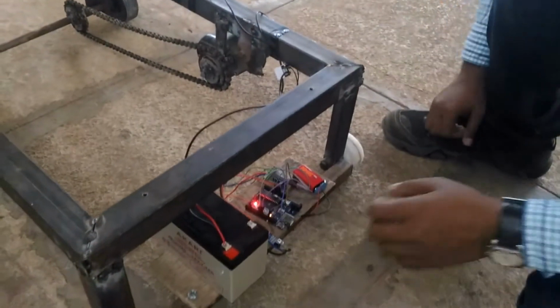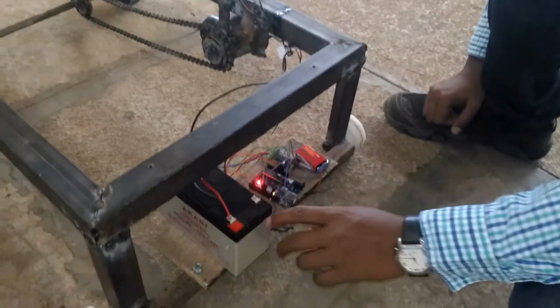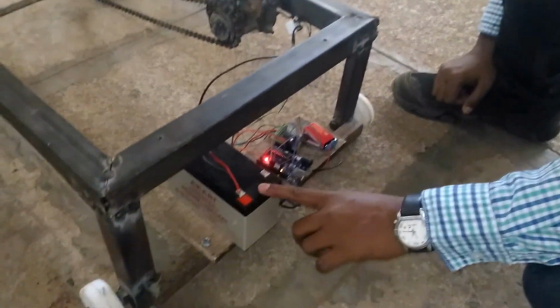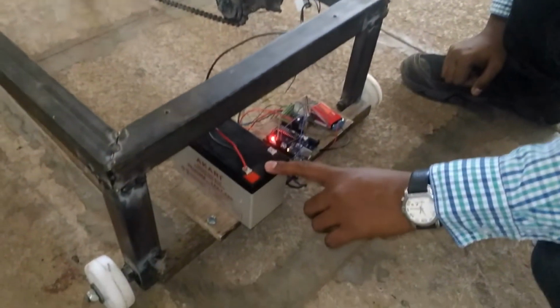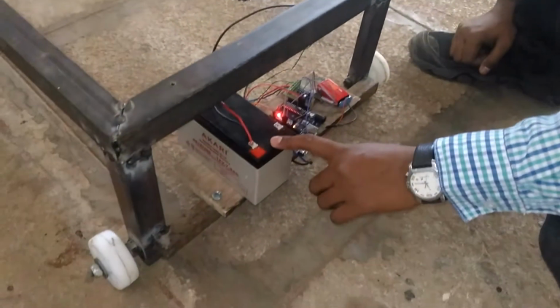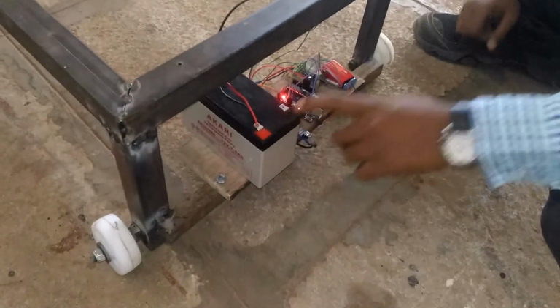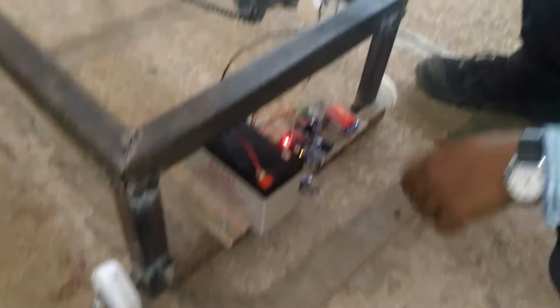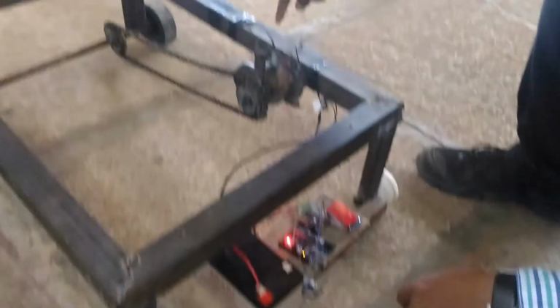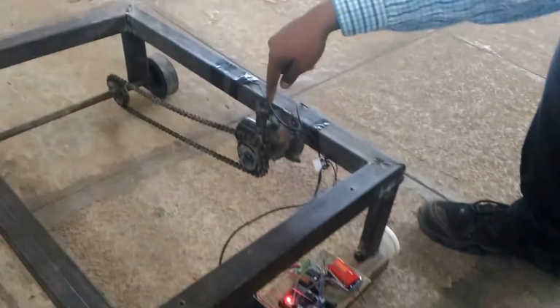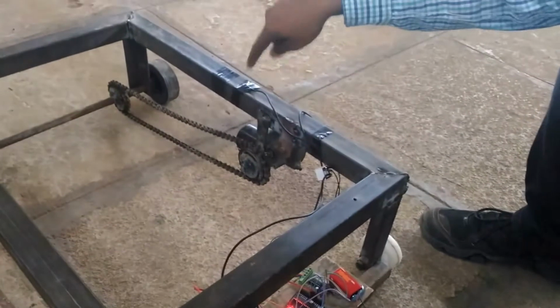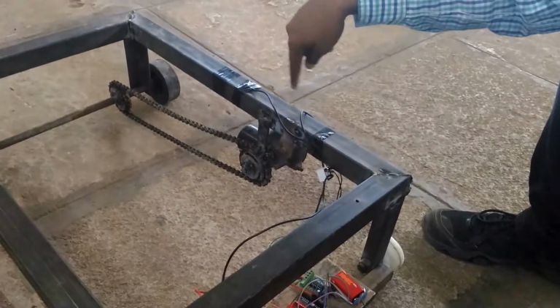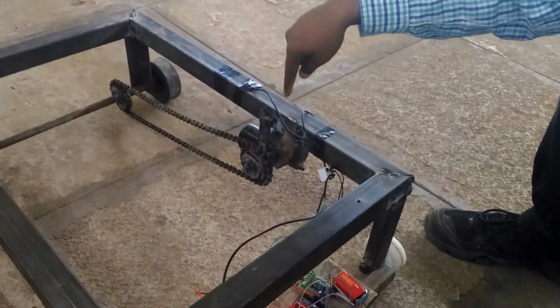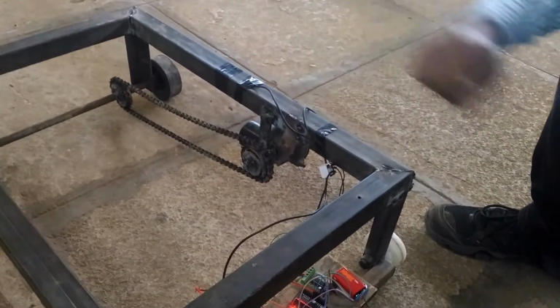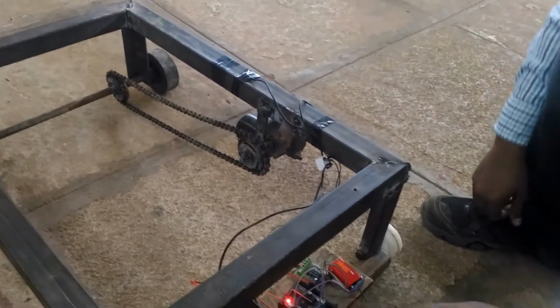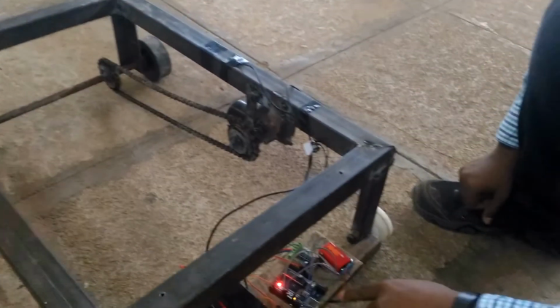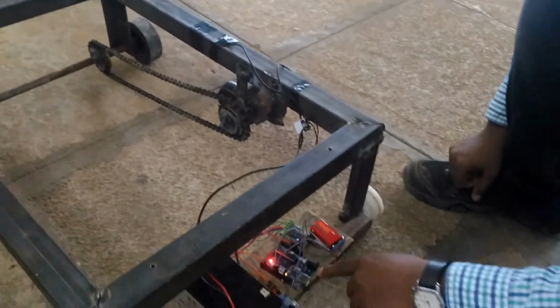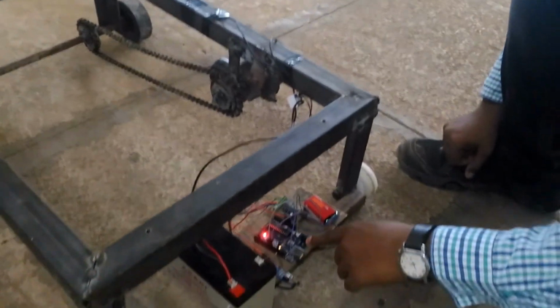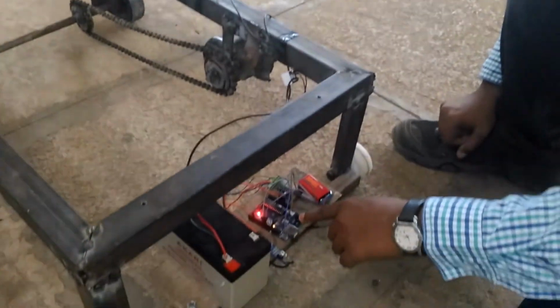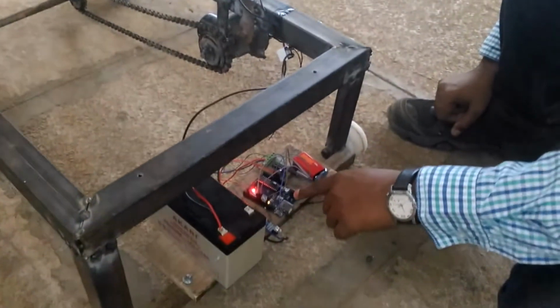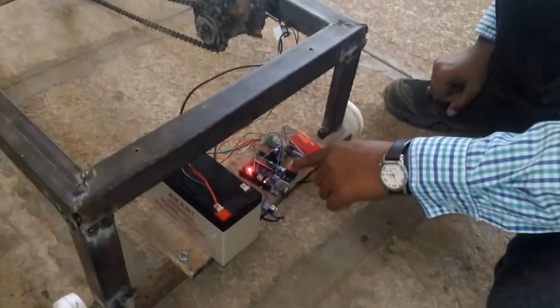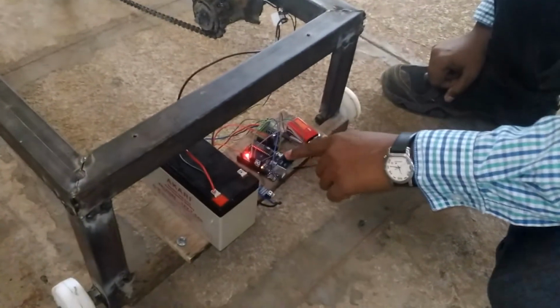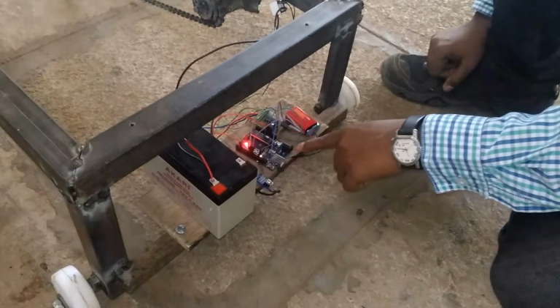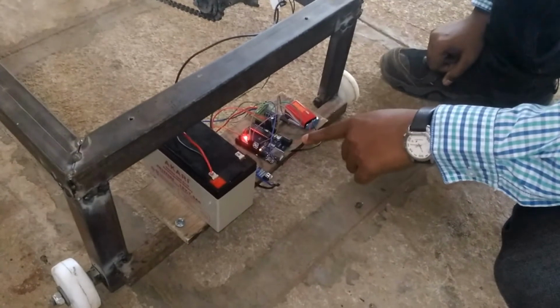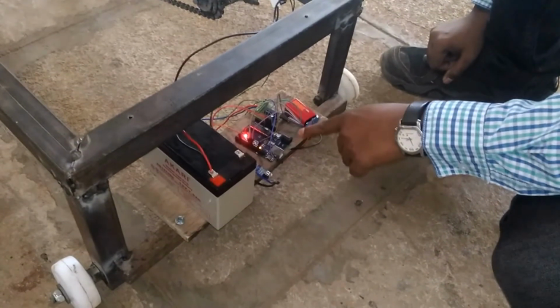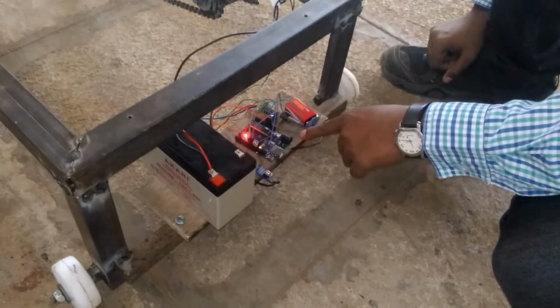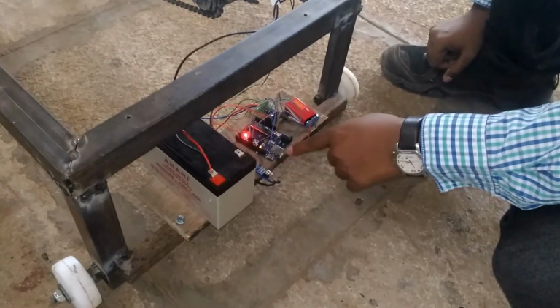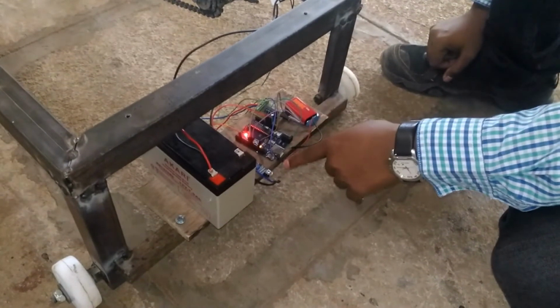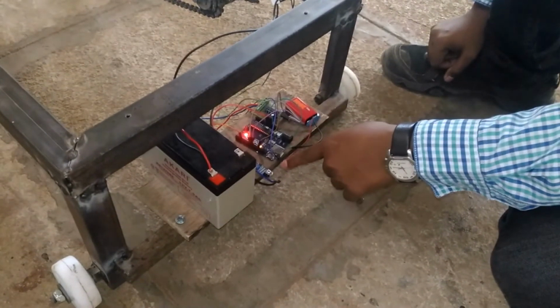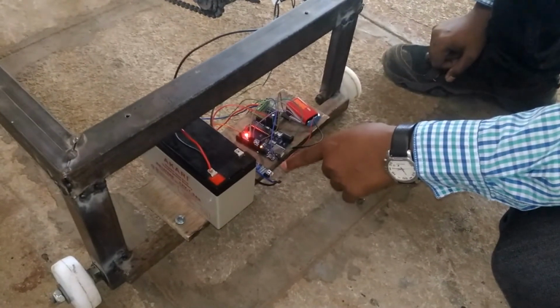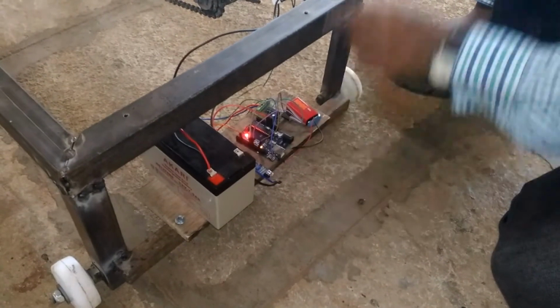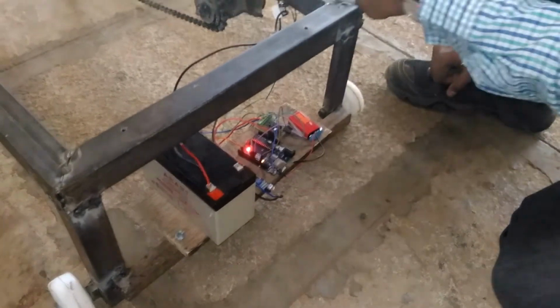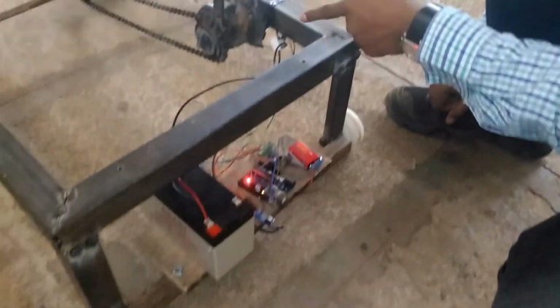By using this supply we are operating this wiper motor, and the Arduino is supplied with a program which will control this IR sensor and the relay switch.